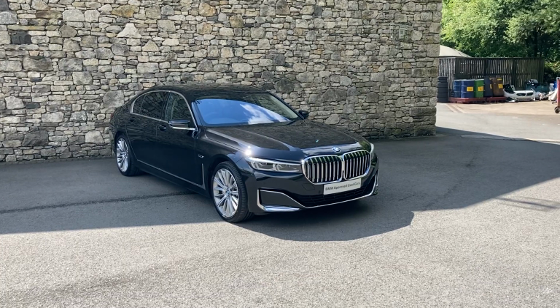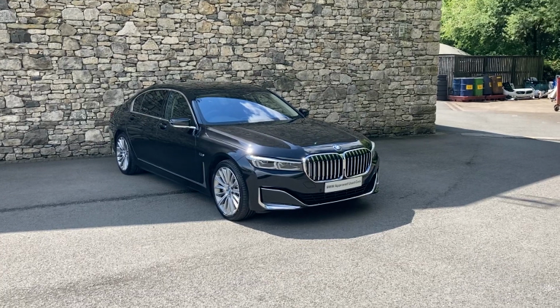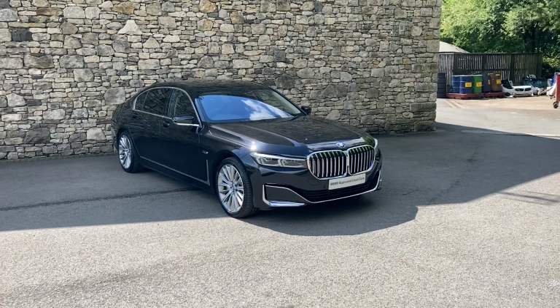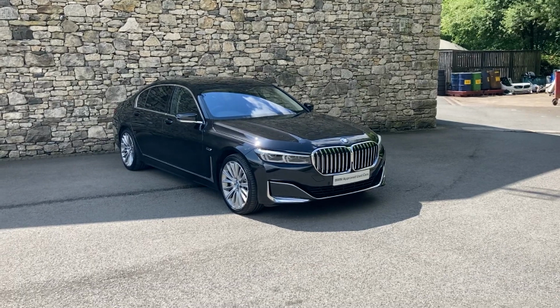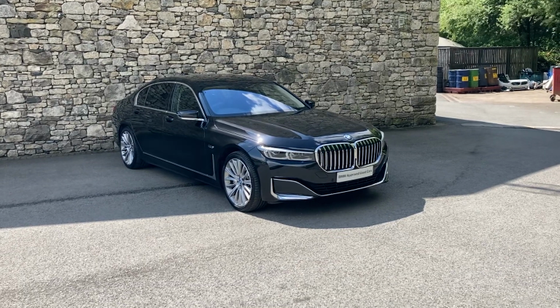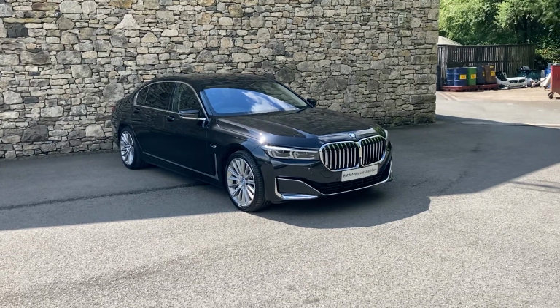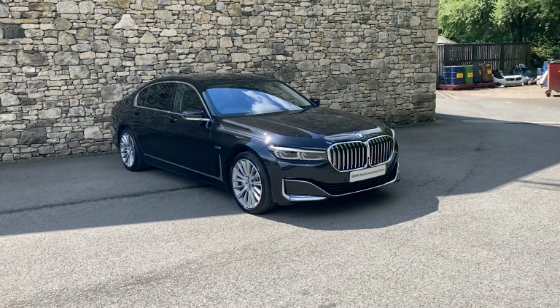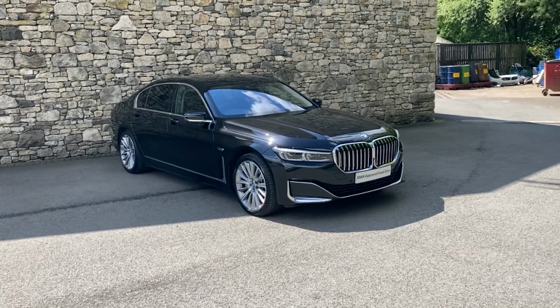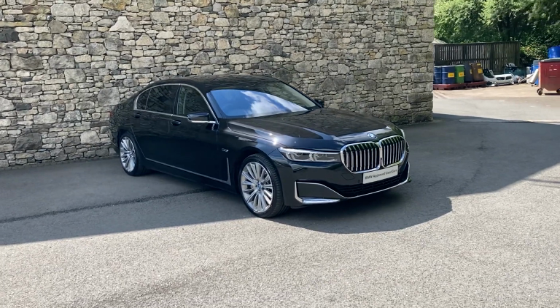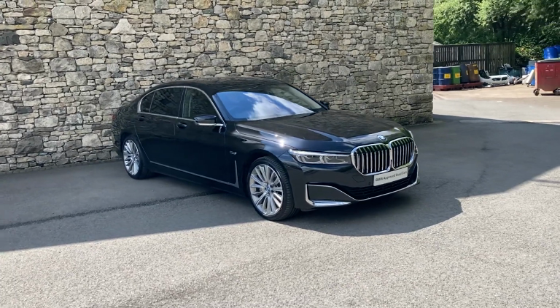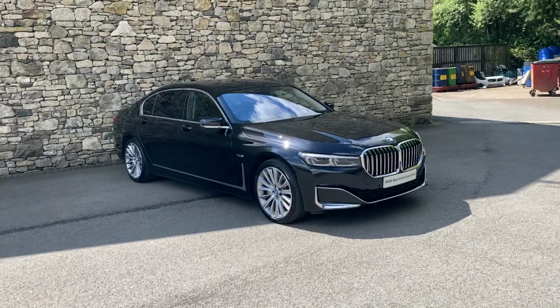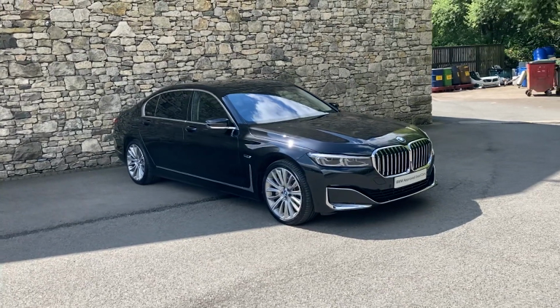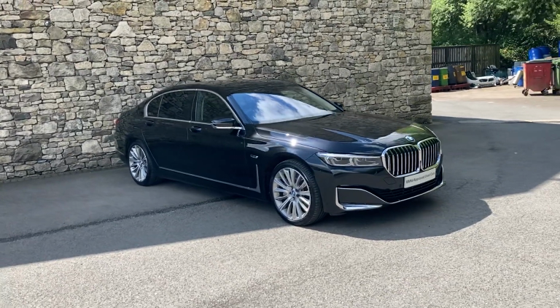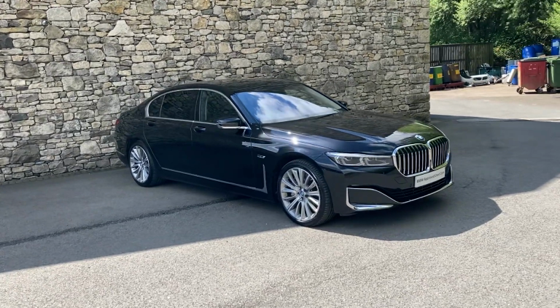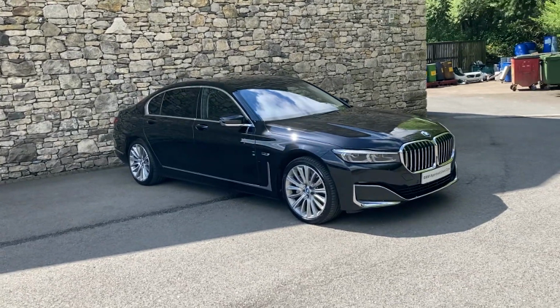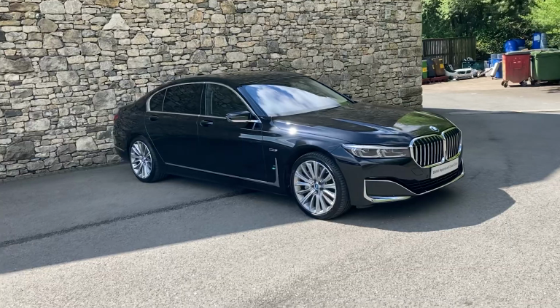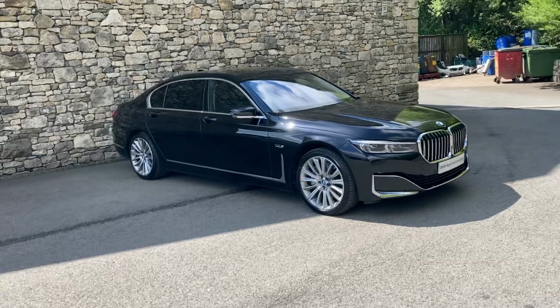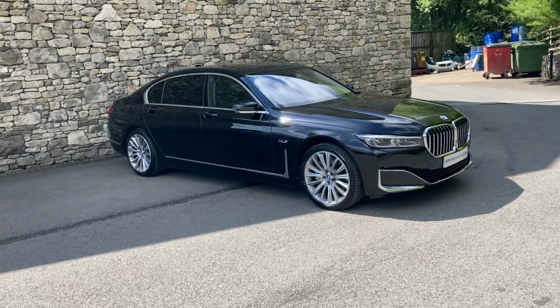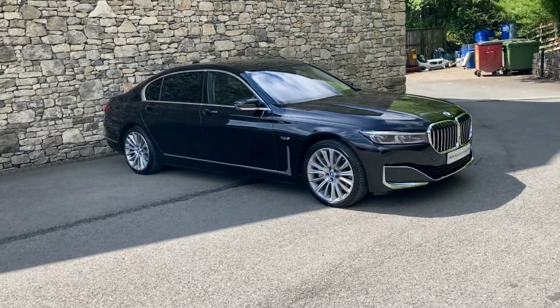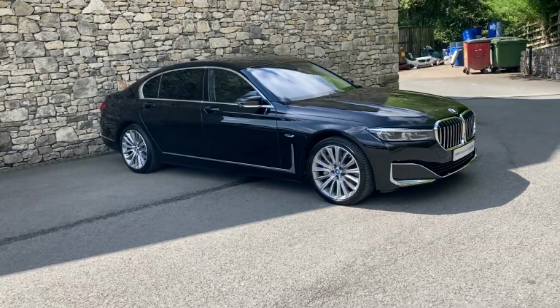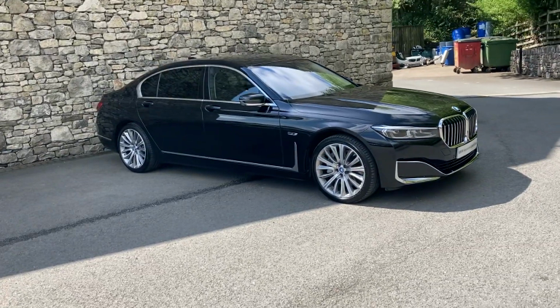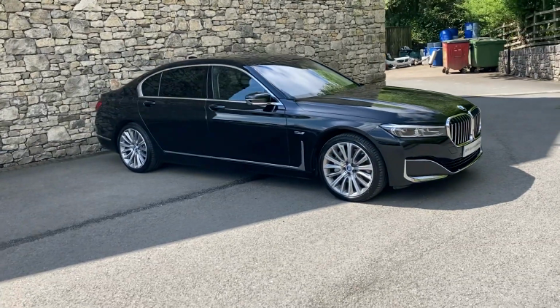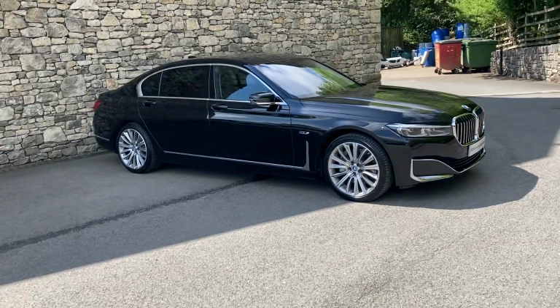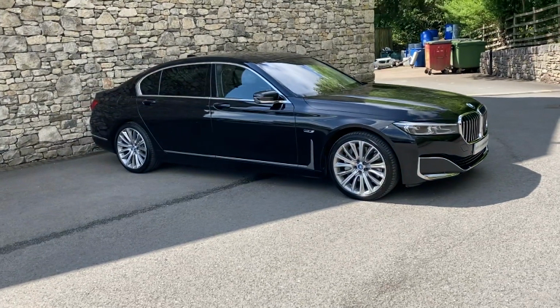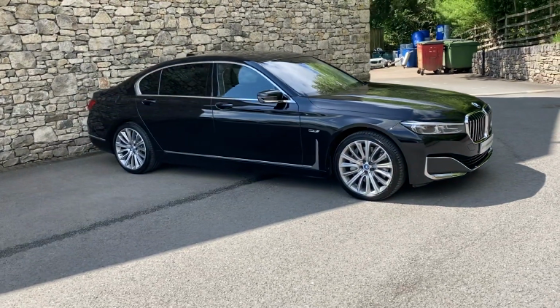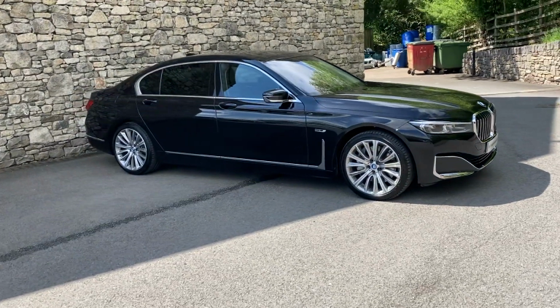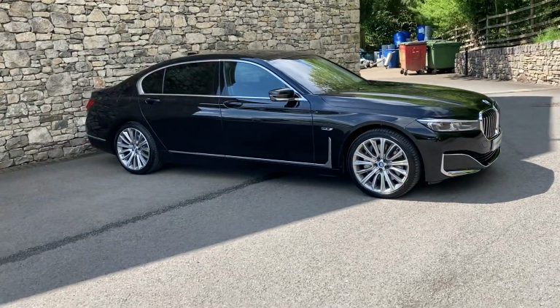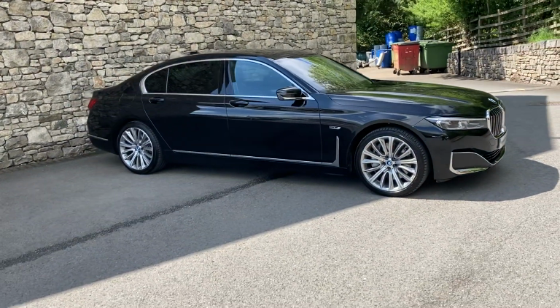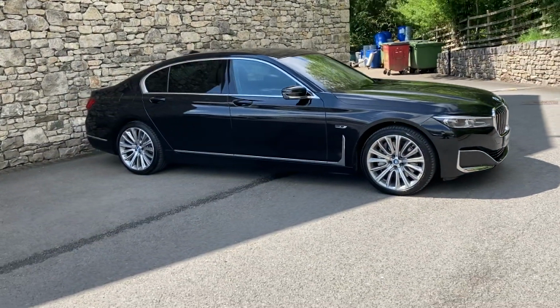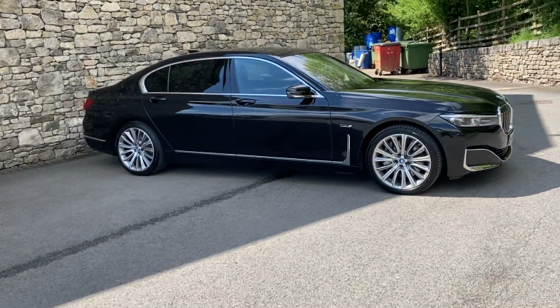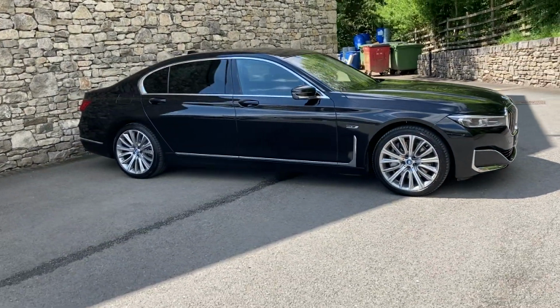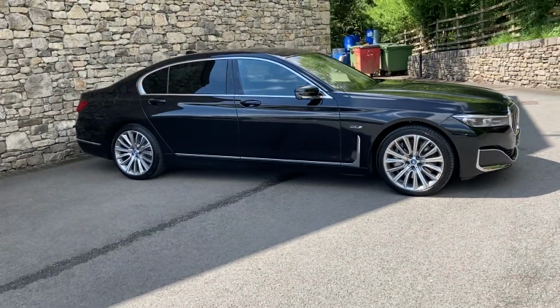Hello and welcome to Lloyd BMW Southlakes. Today we have this amazing BMW 745 long wheelbase xDrive.